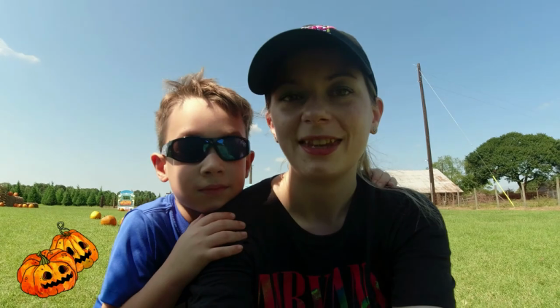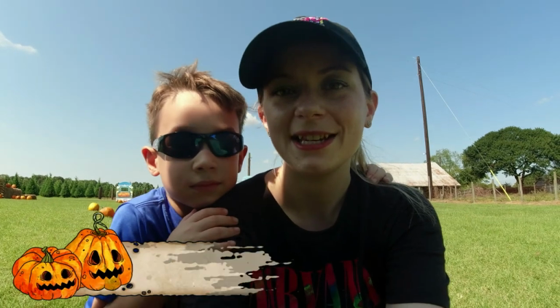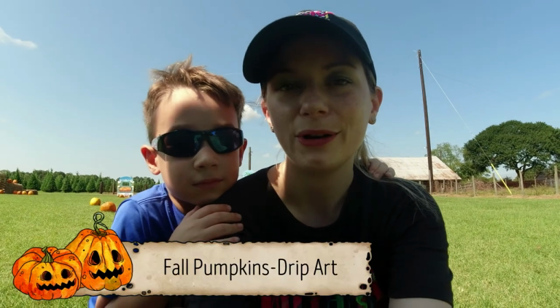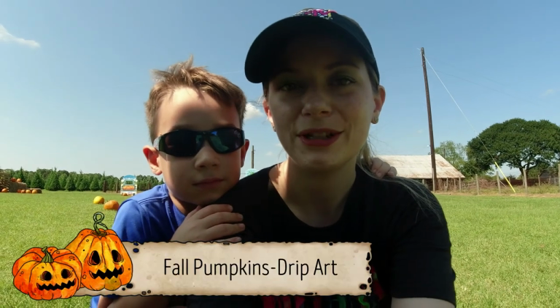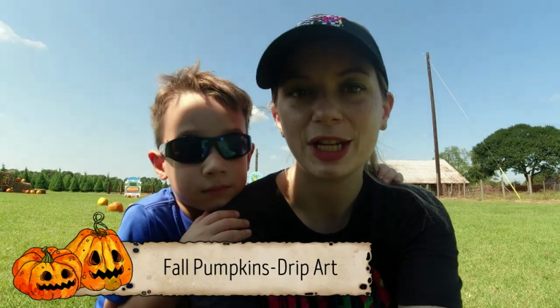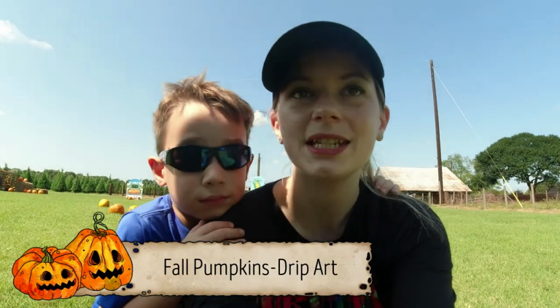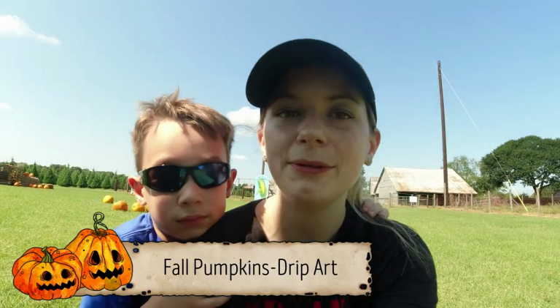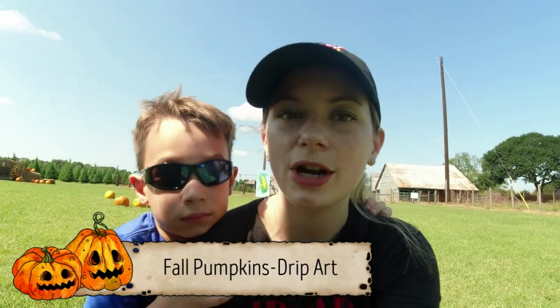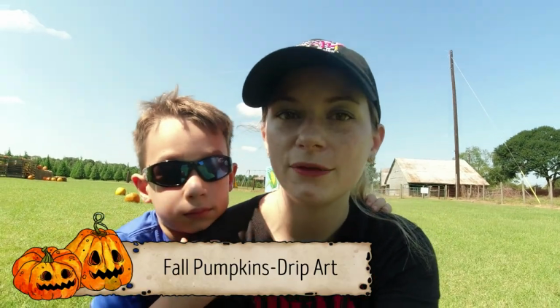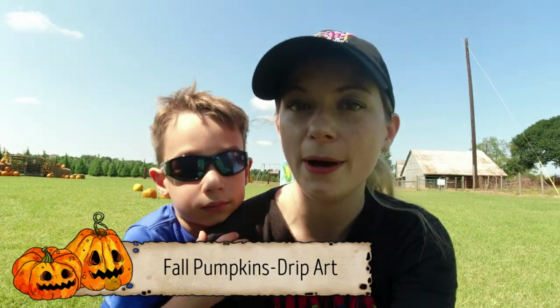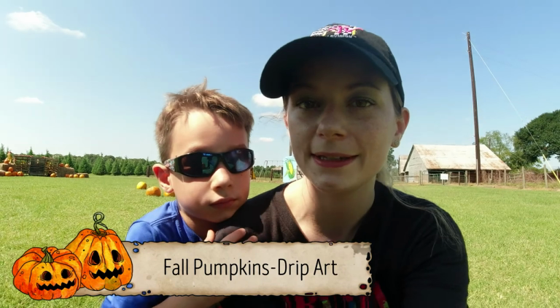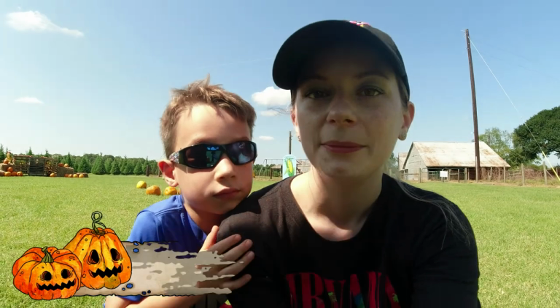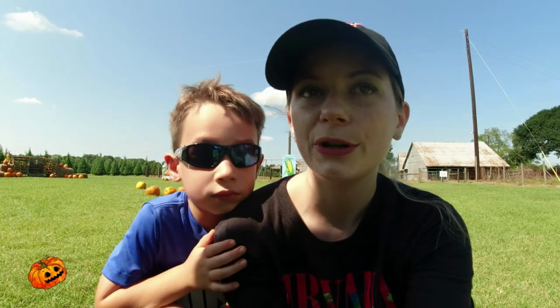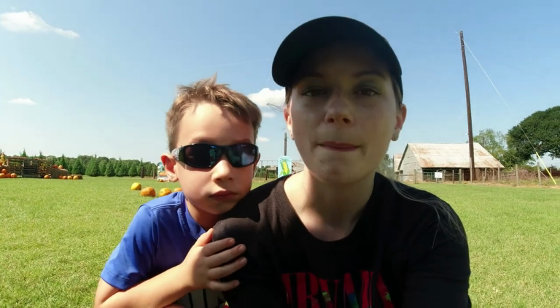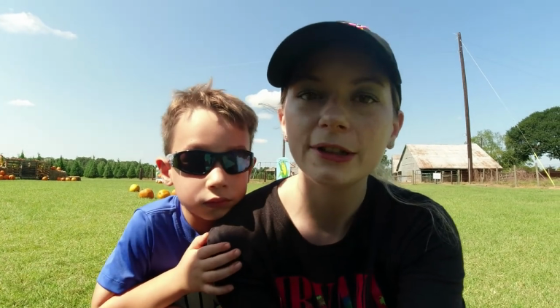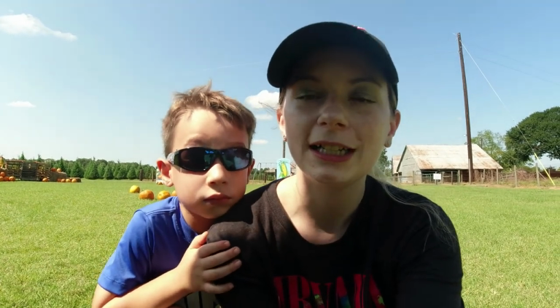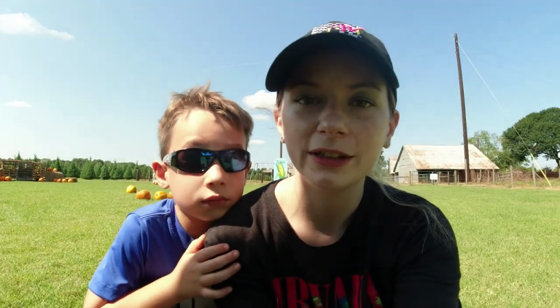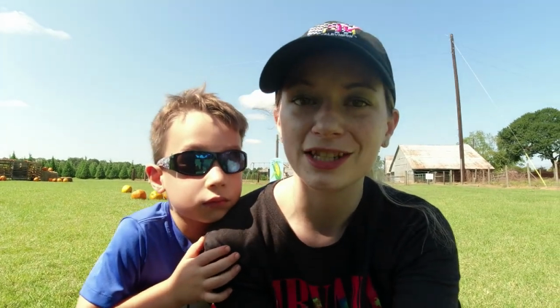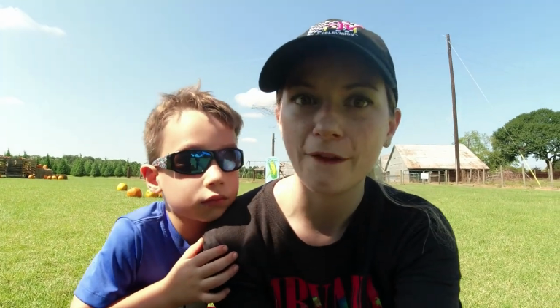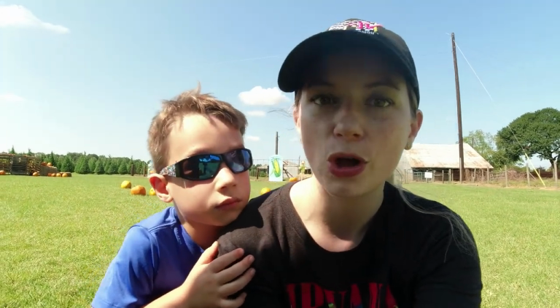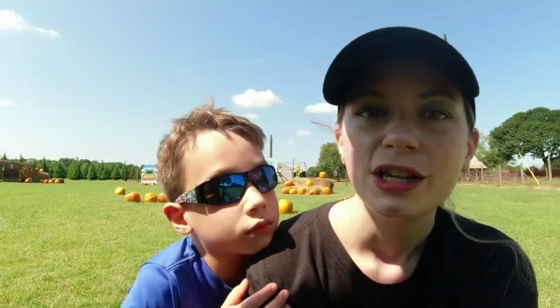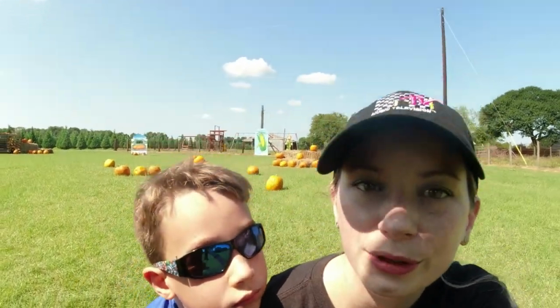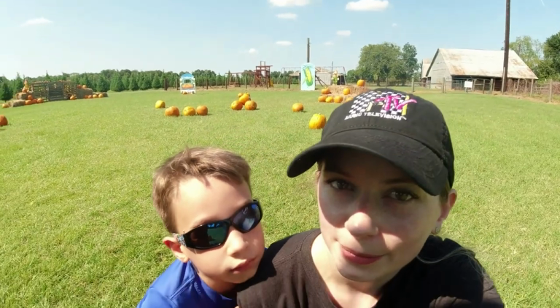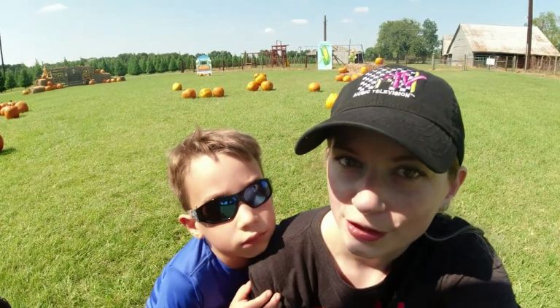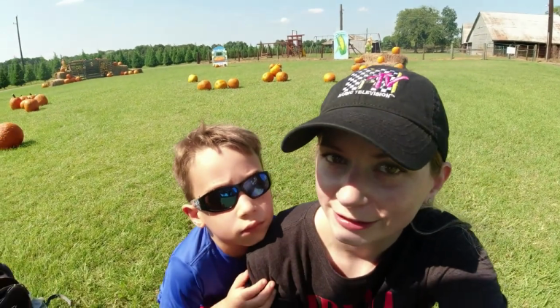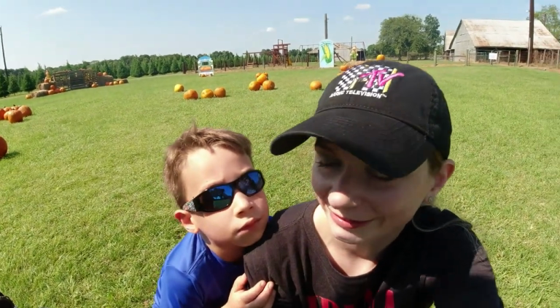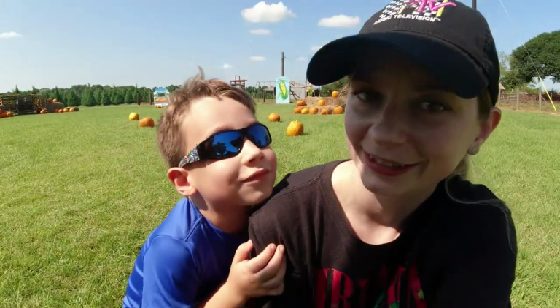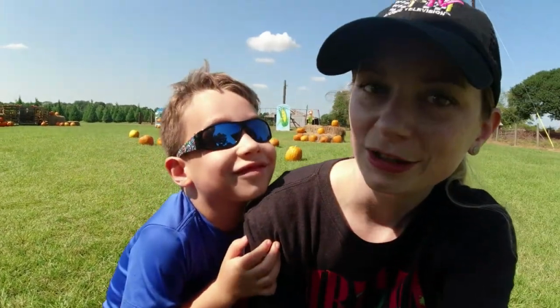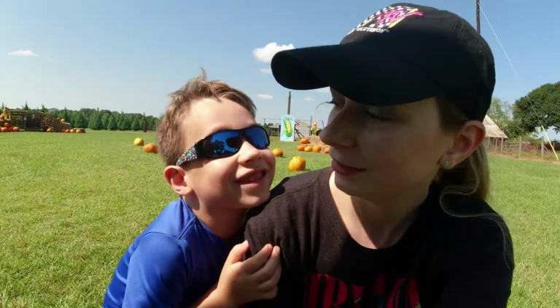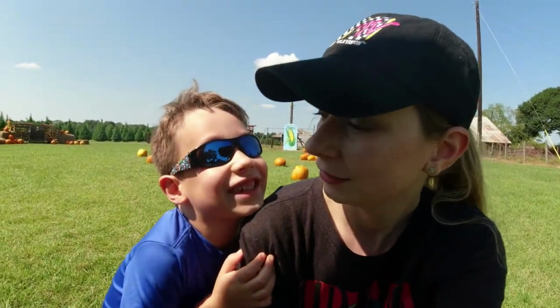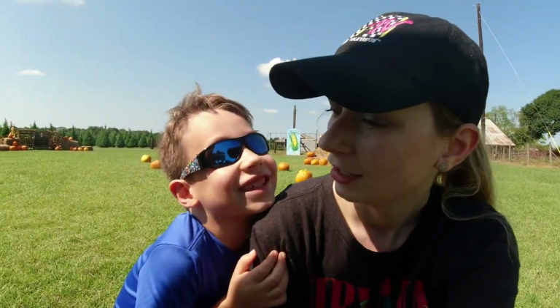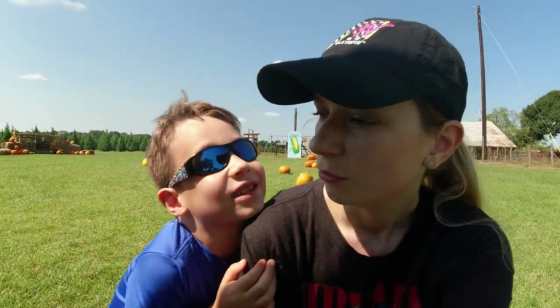Hey guys, welcome to another video! Today we are hunting for a pumpkin because we are going to do some pumpkin art and jack-o'-lanterns to celebrate fall. We're at the pumpkin patch right now — are you excited? Yes!